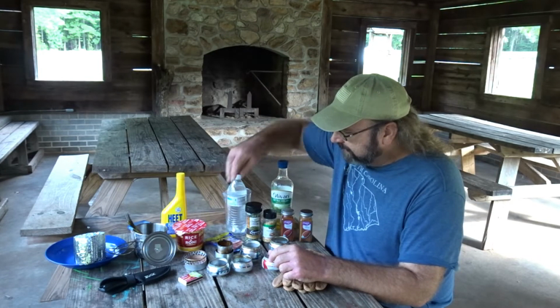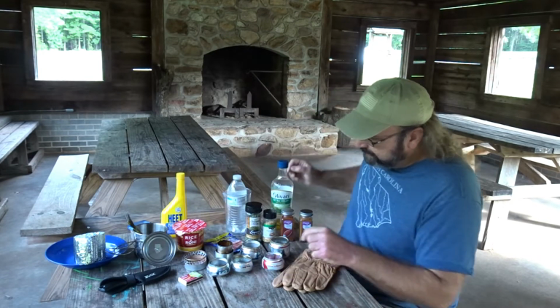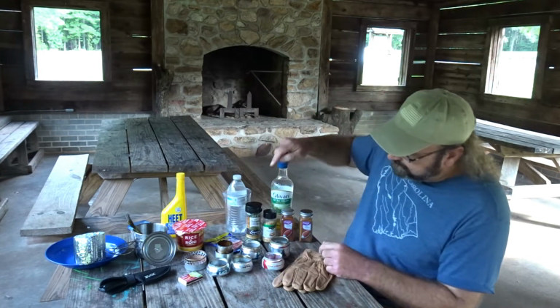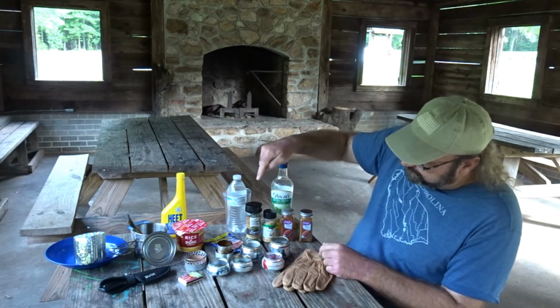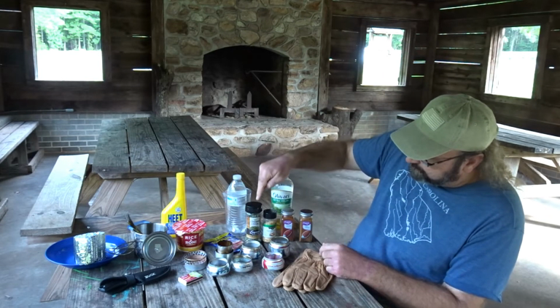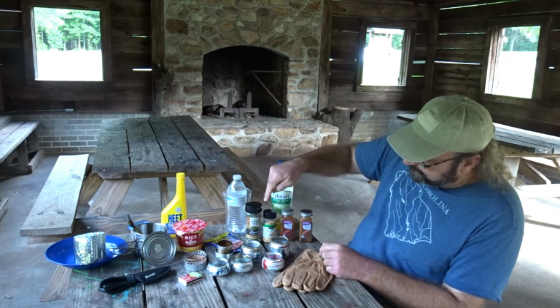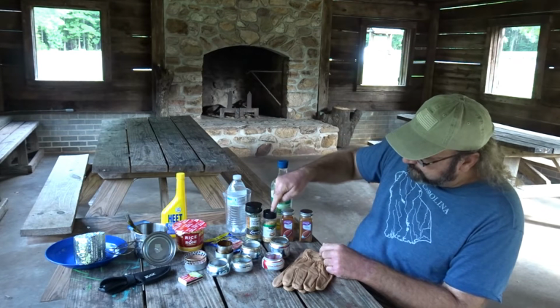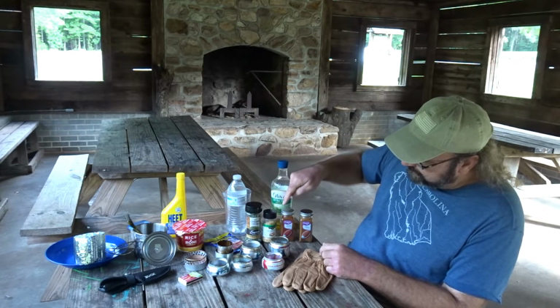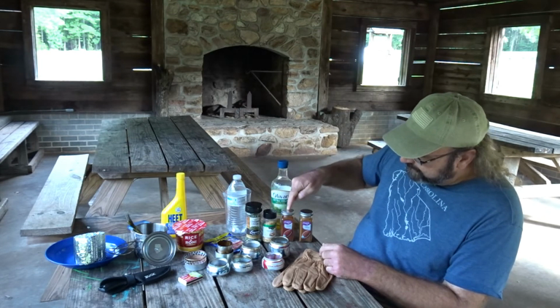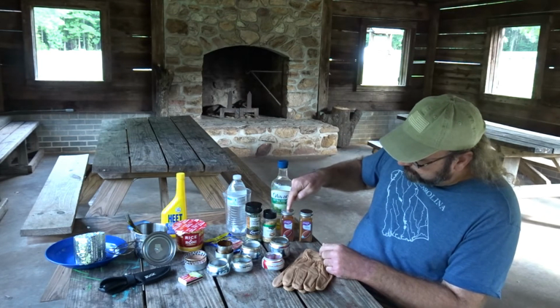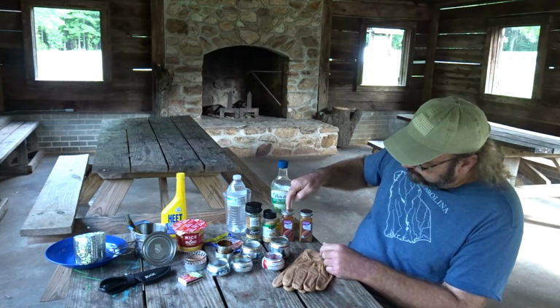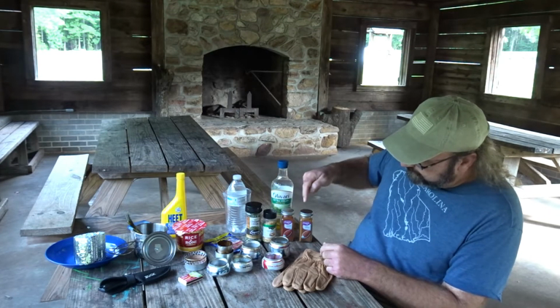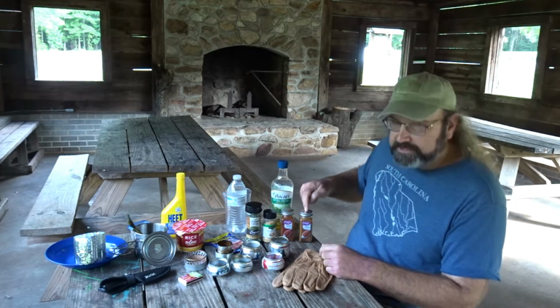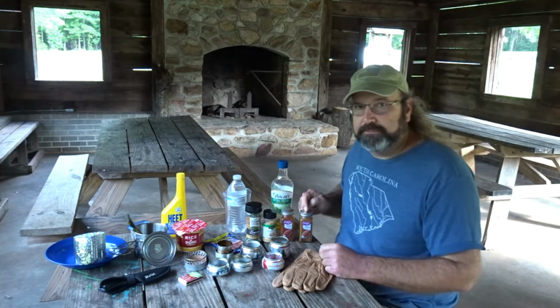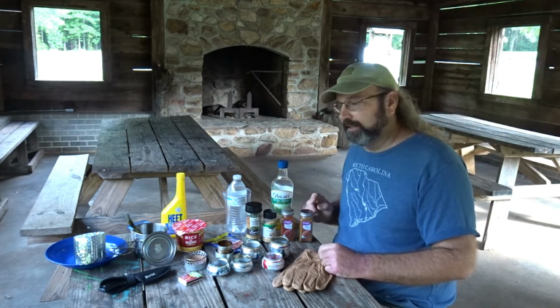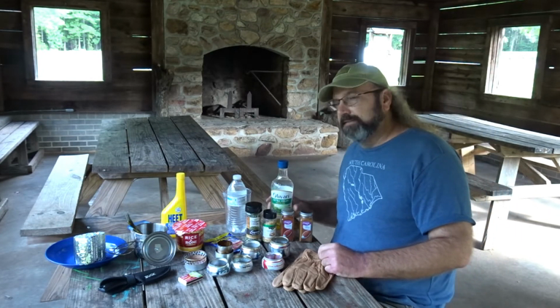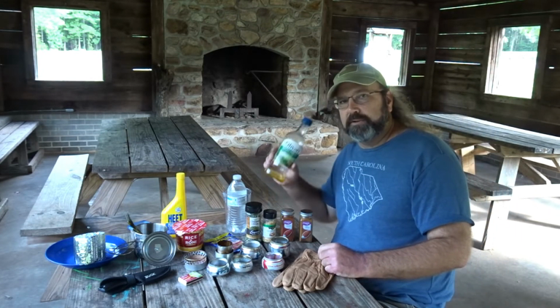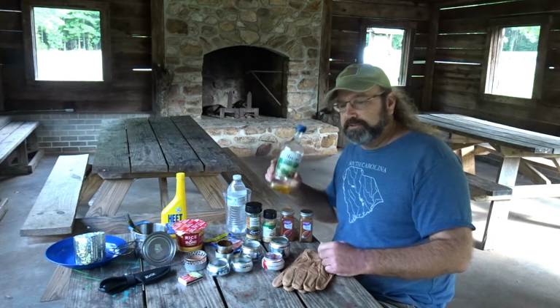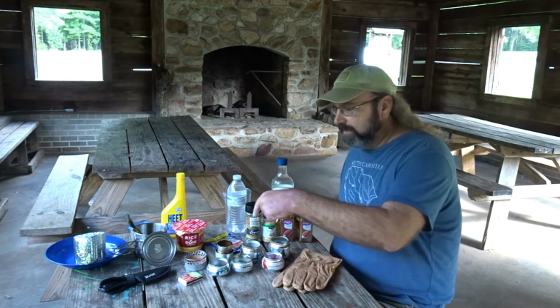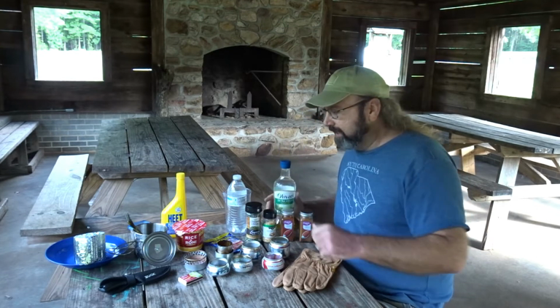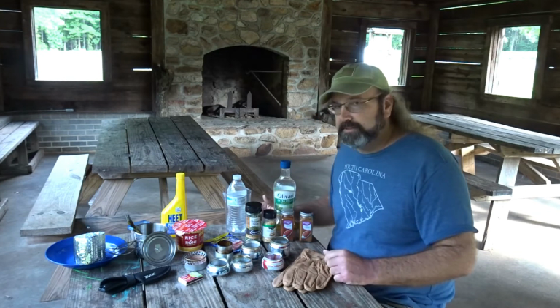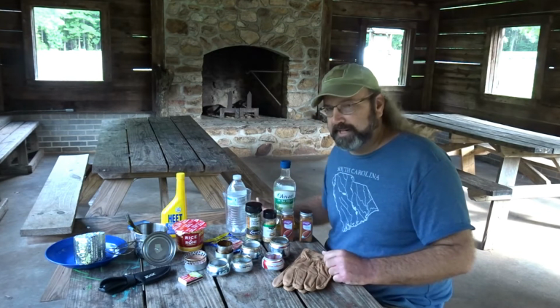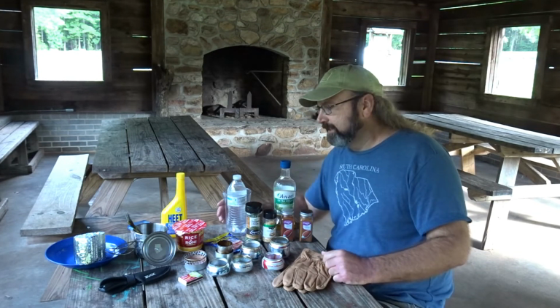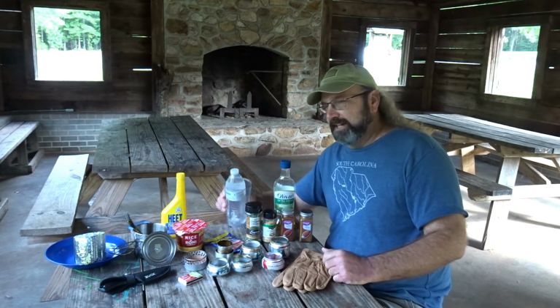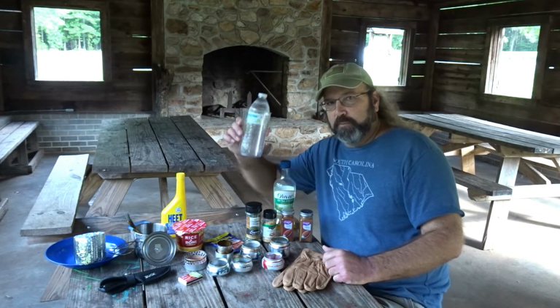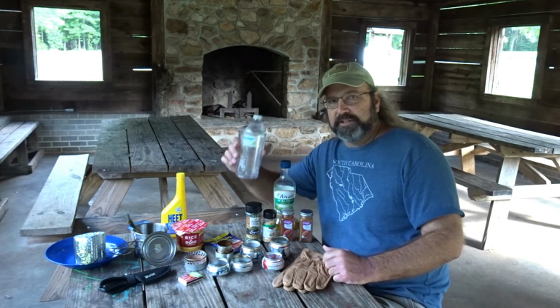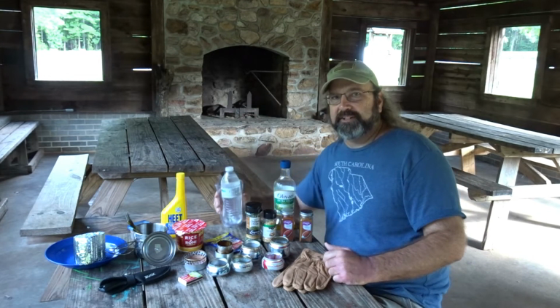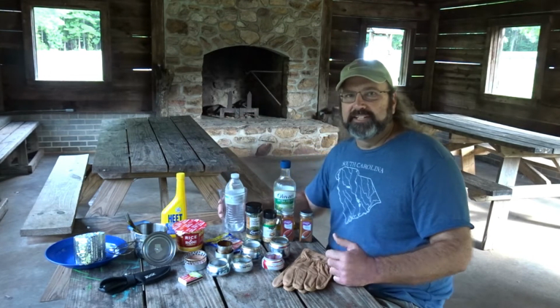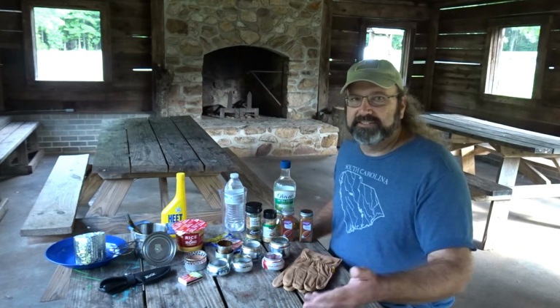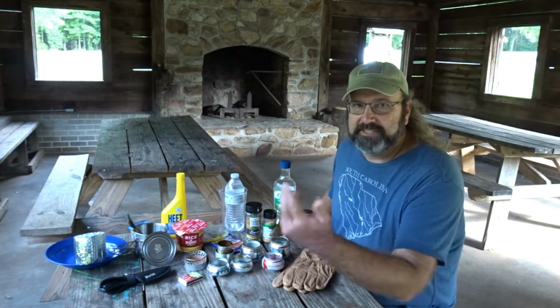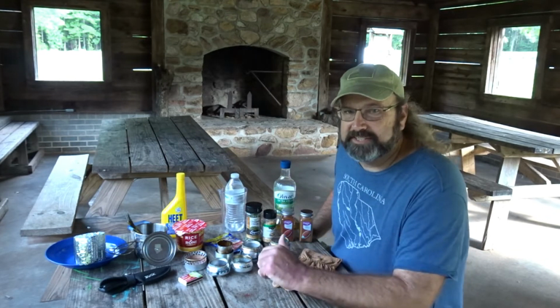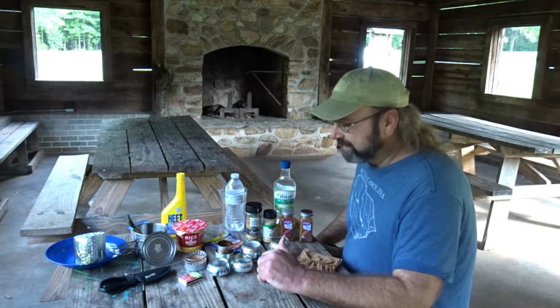And to ramp up the seasonings, we've got some chives, some minced onion, some smoked paprika, and some chili powder. I've got a little oil to start off the ham, and some water to cook it off. So let's get started, let's cook it up.